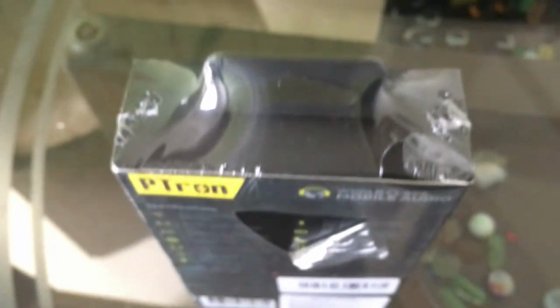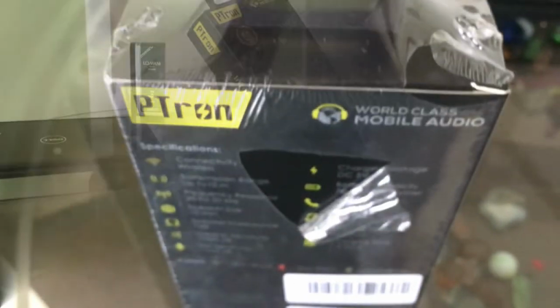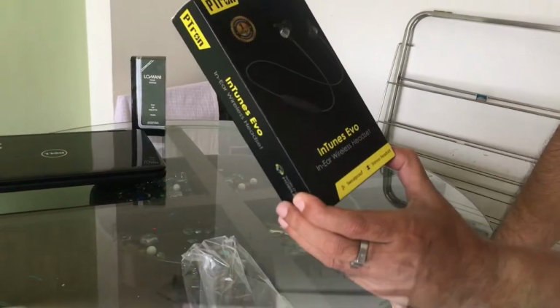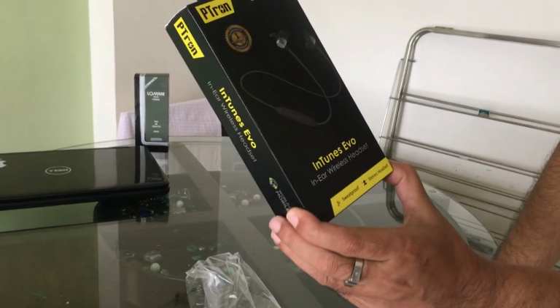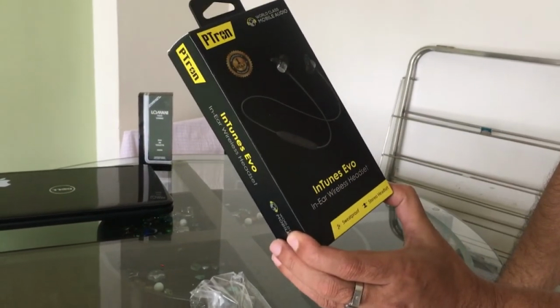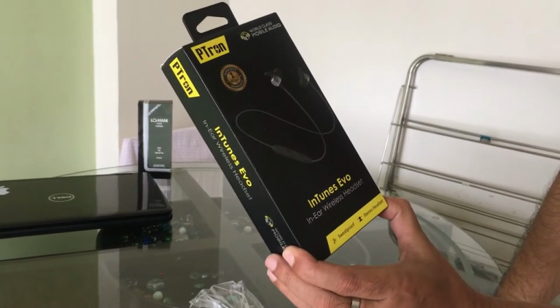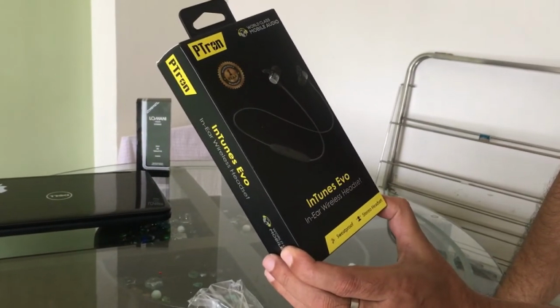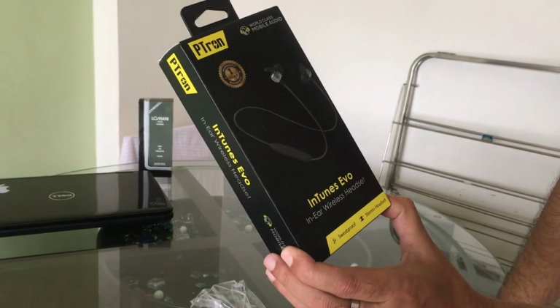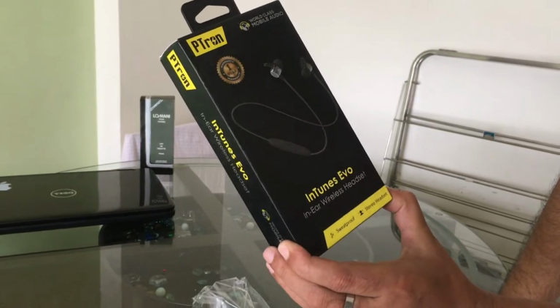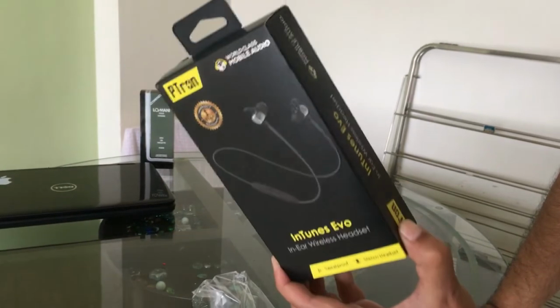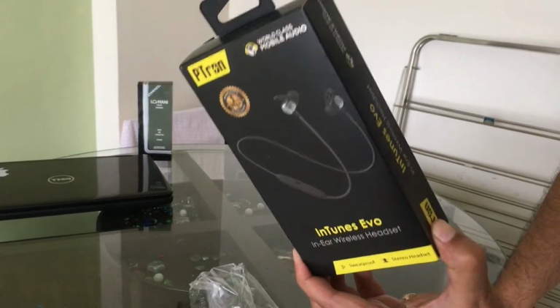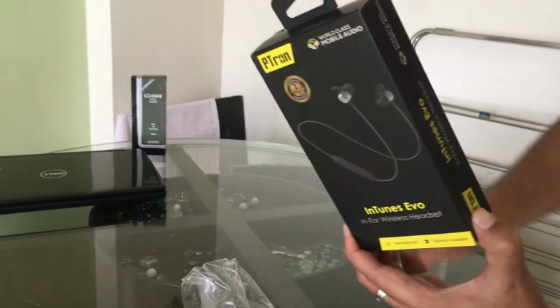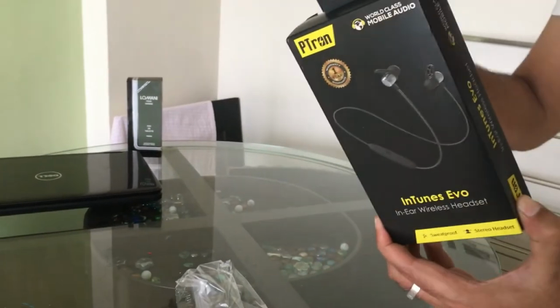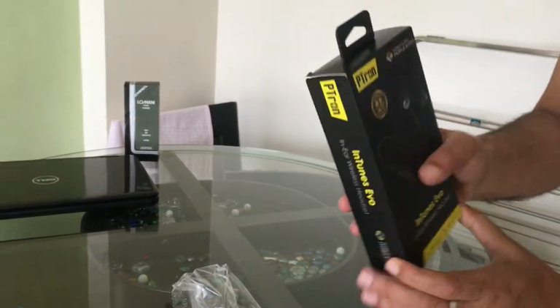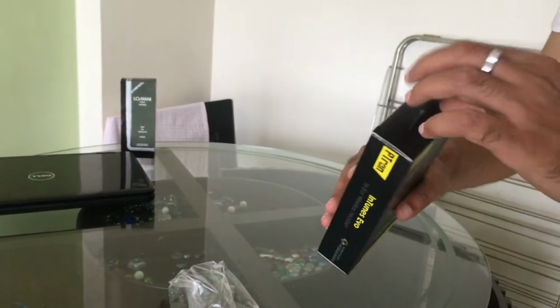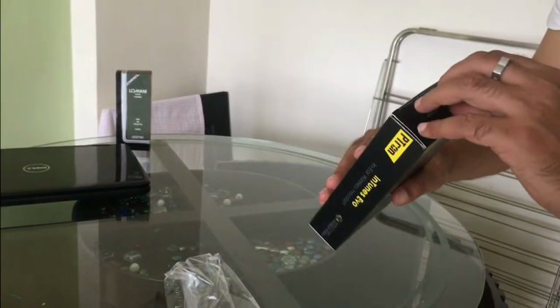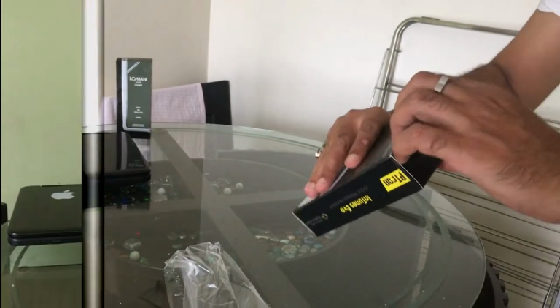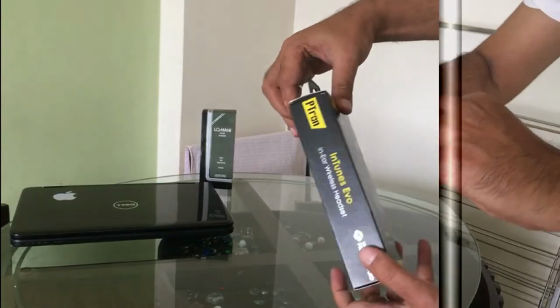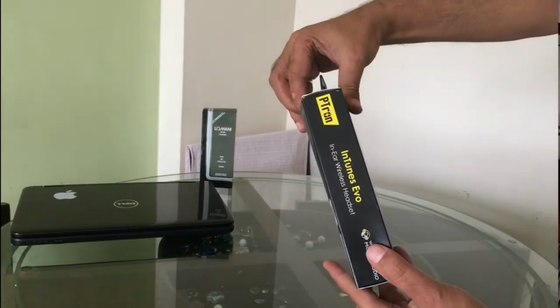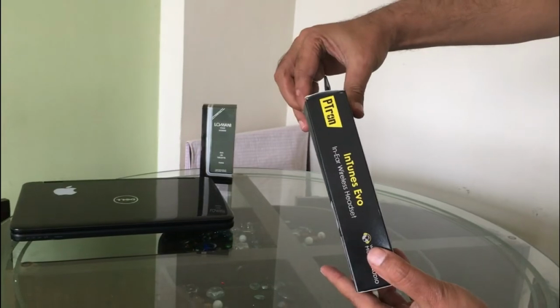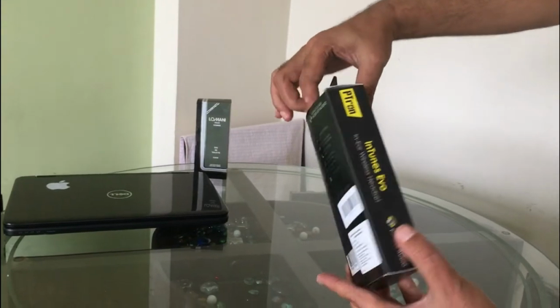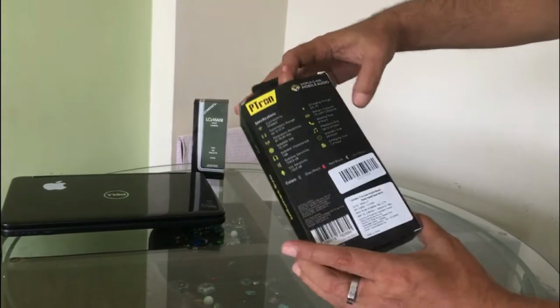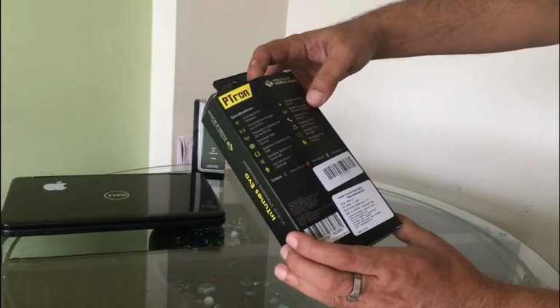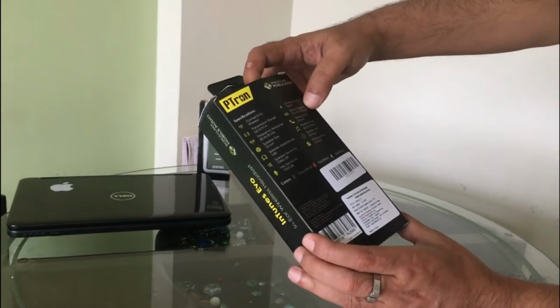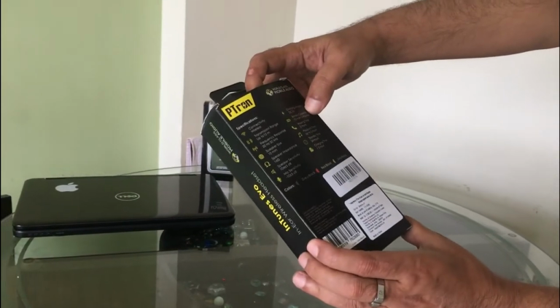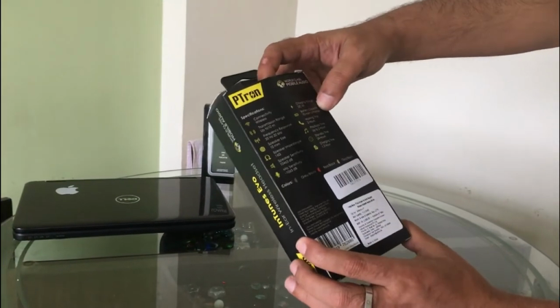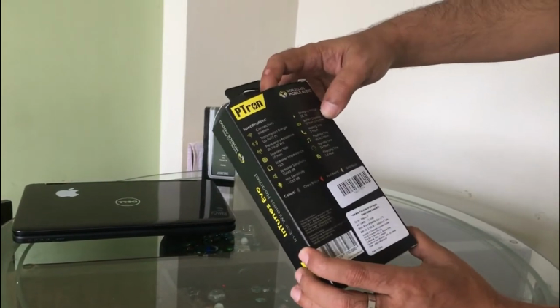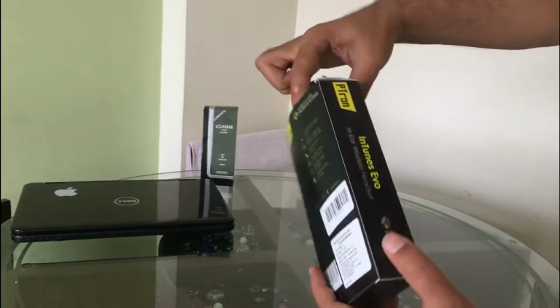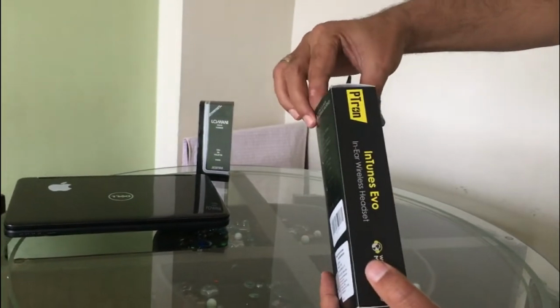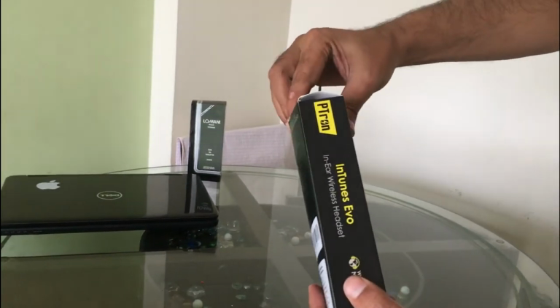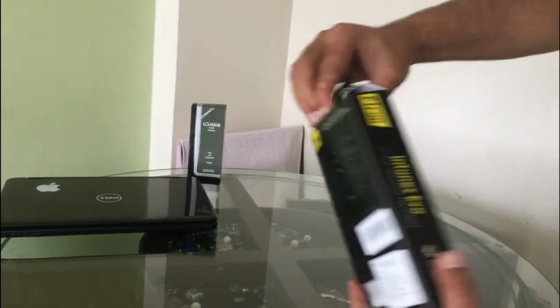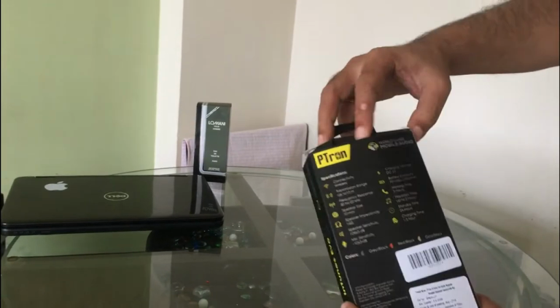This is the P-Tone Intune EVO in-ear wireless headset. So let's start with its unboxing. I got it on Amazon. The MRP is Rs. 2000, and this is an in-ear headphone.